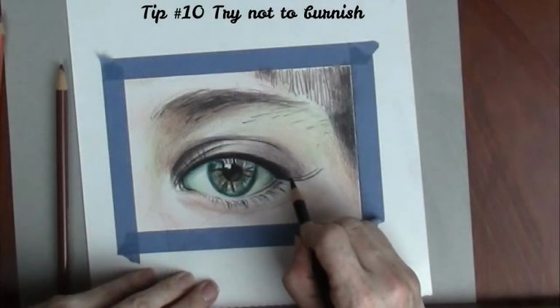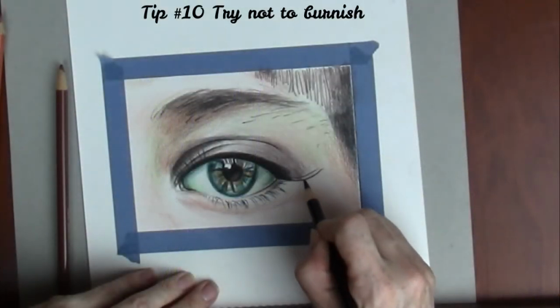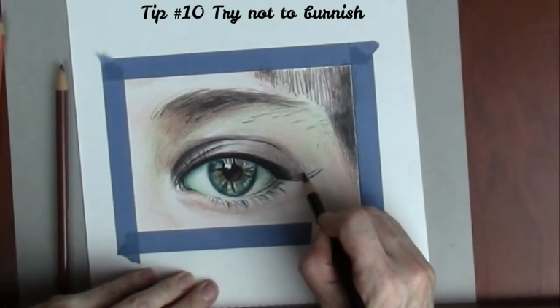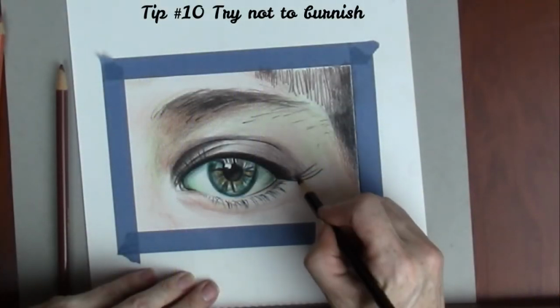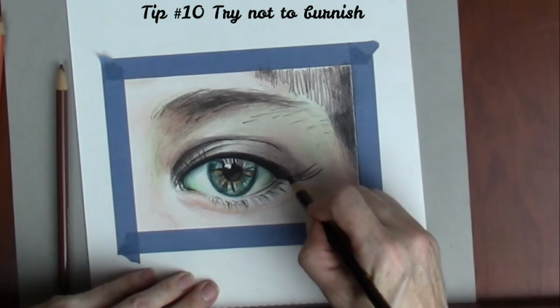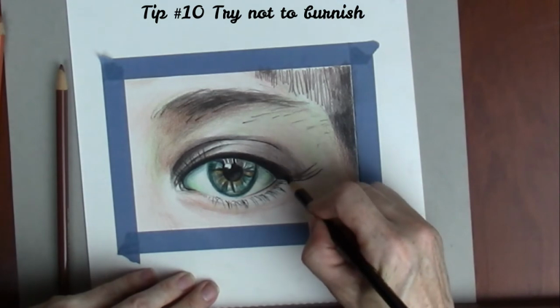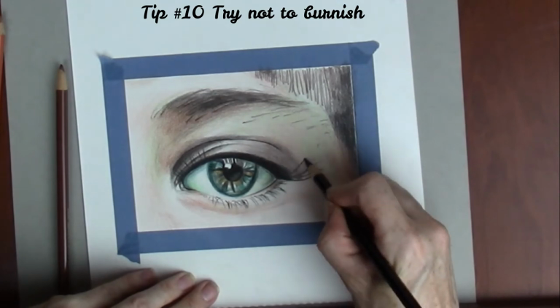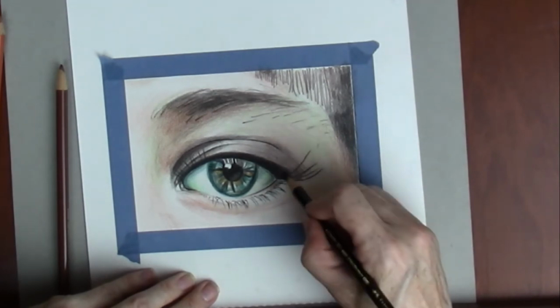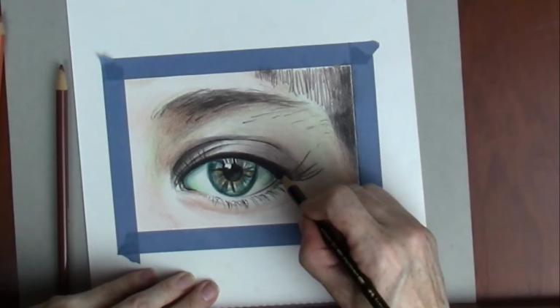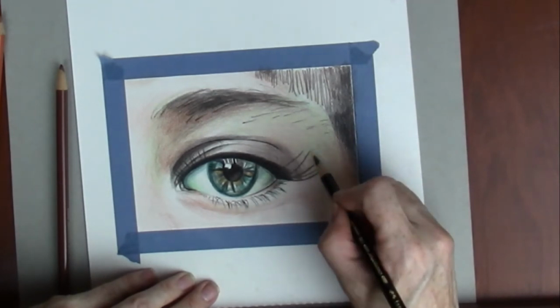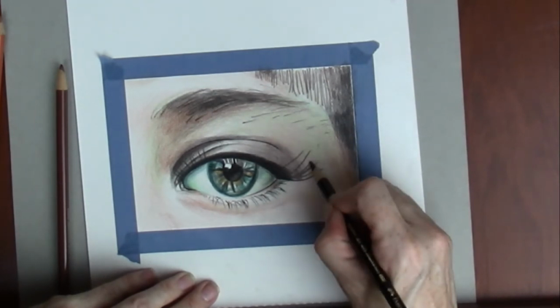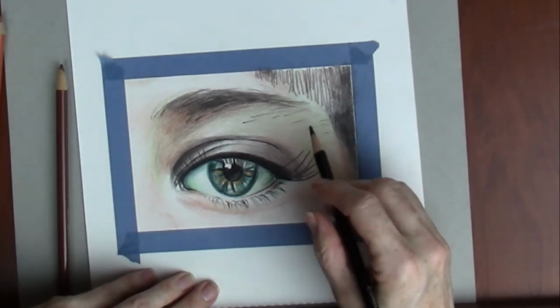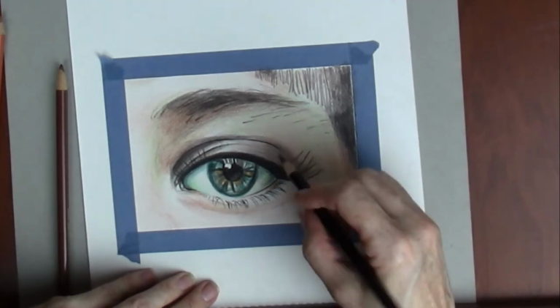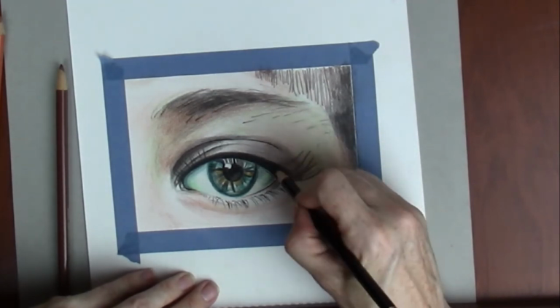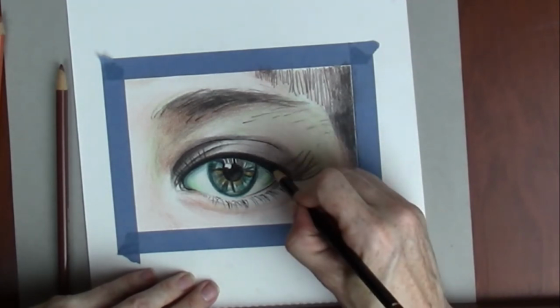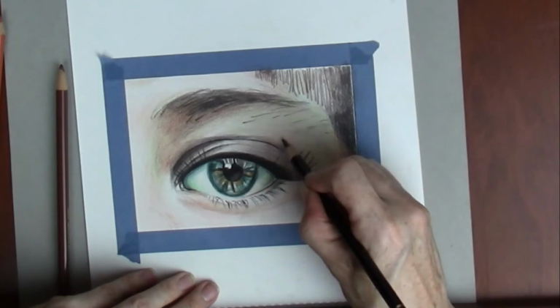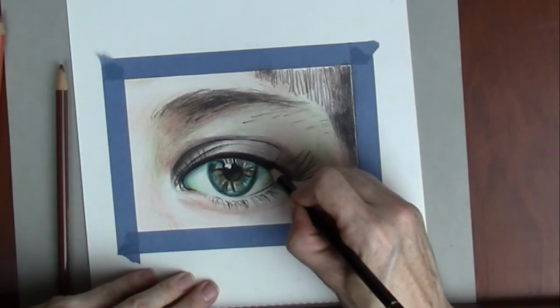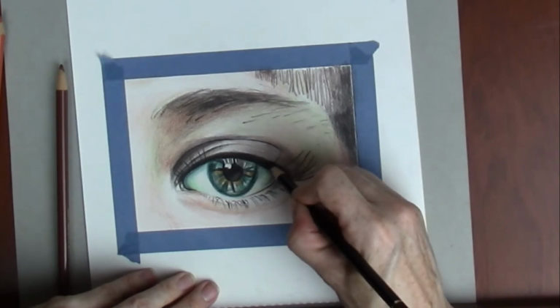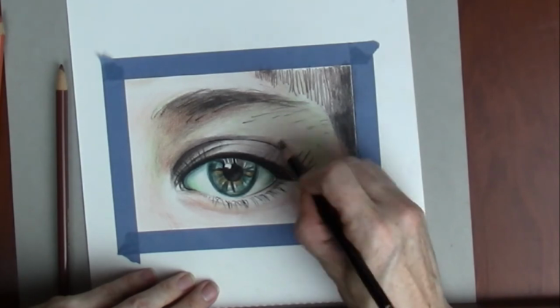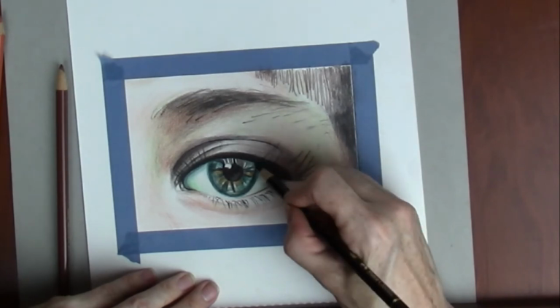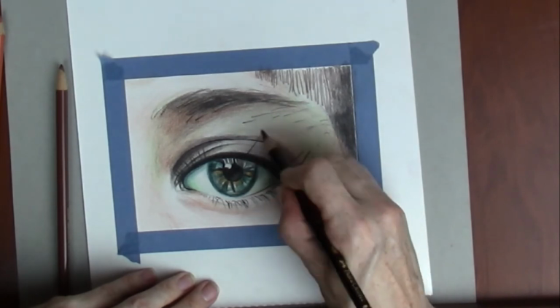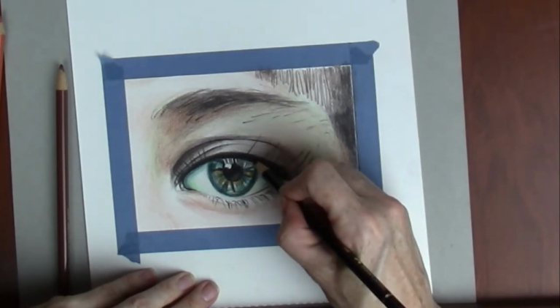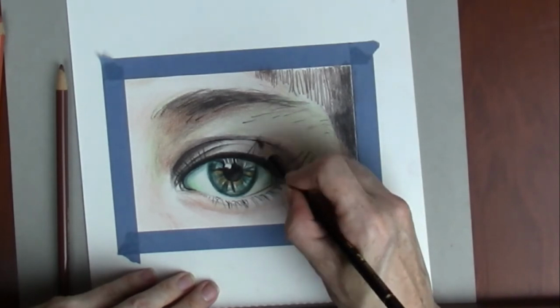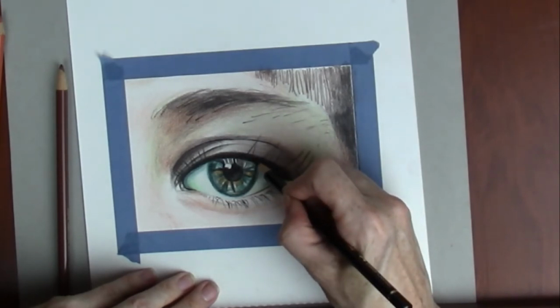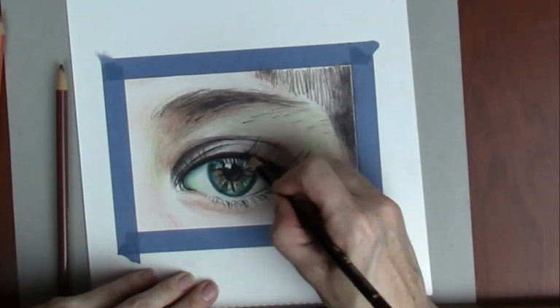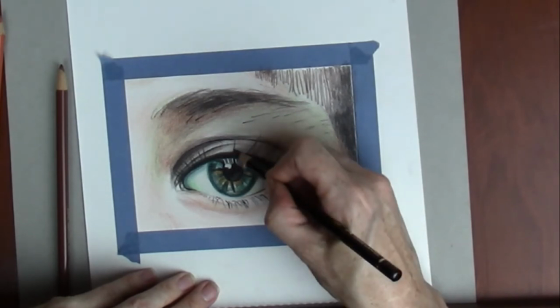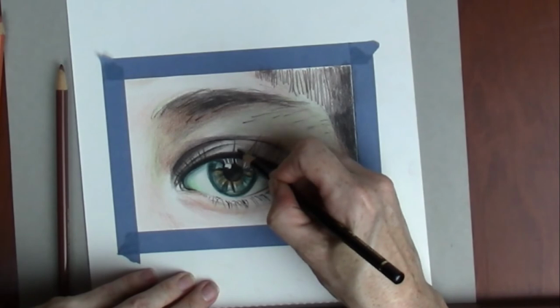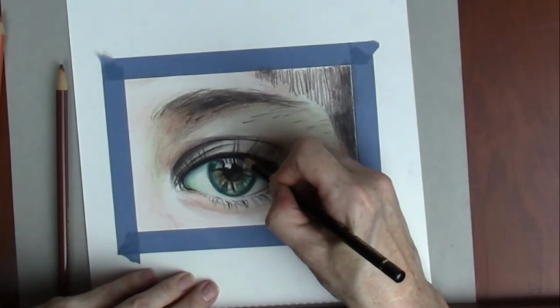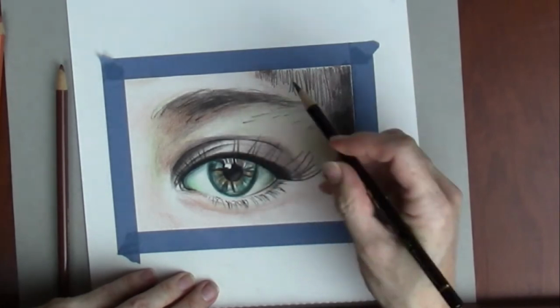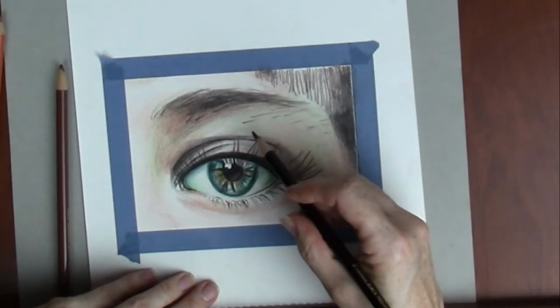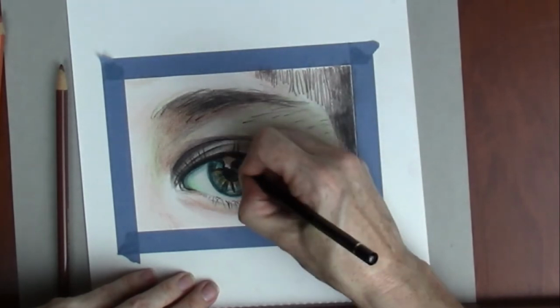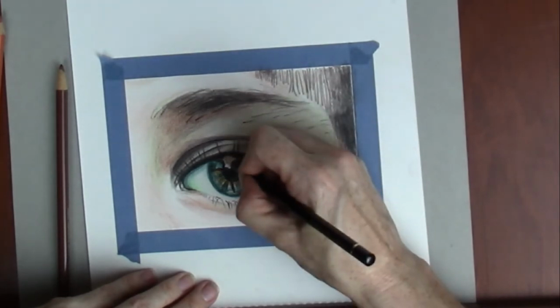Tip number ten: try not burnishing. If you're using coloured pencils, don't burnish unless you want super smooth results. Burnishing requires a lot of effort and can take a really long time.